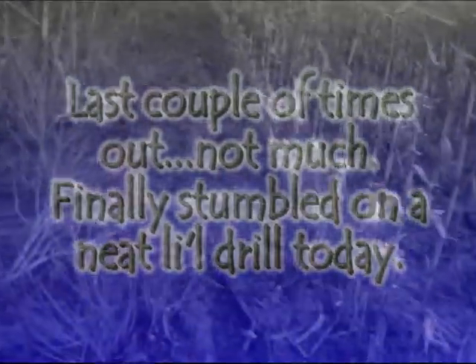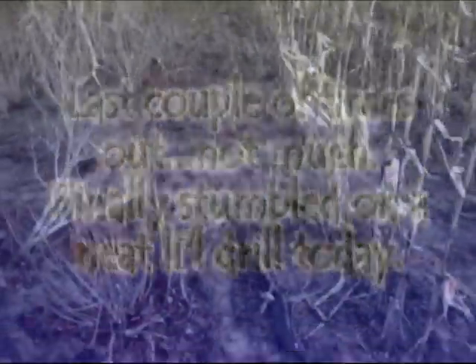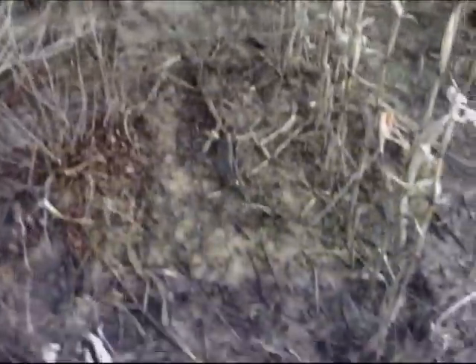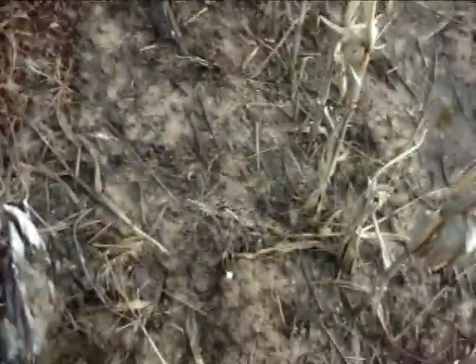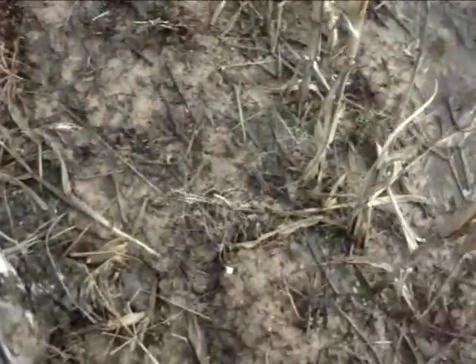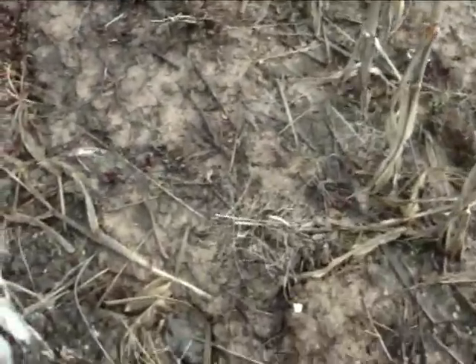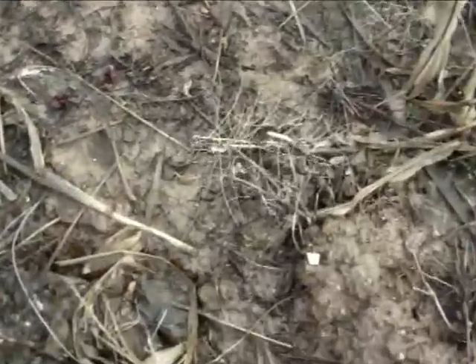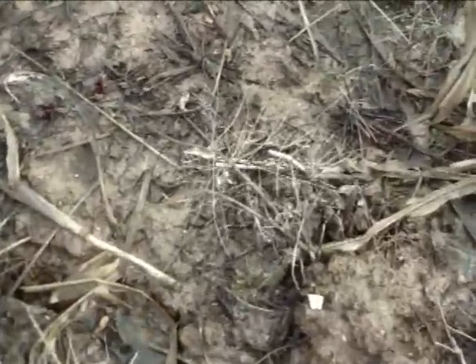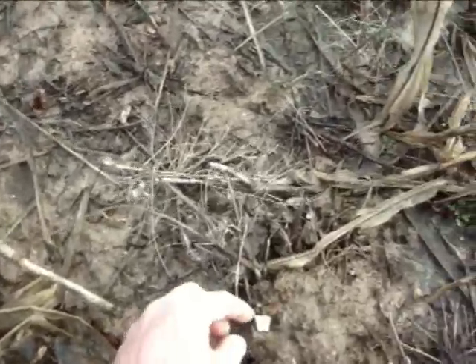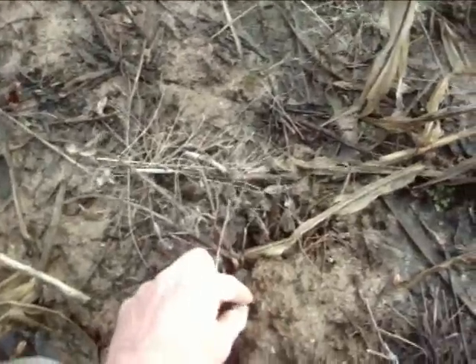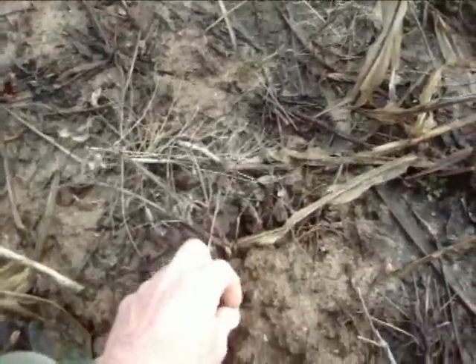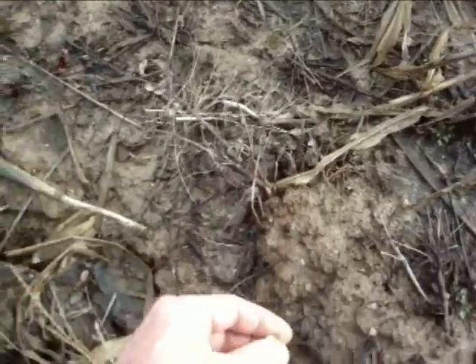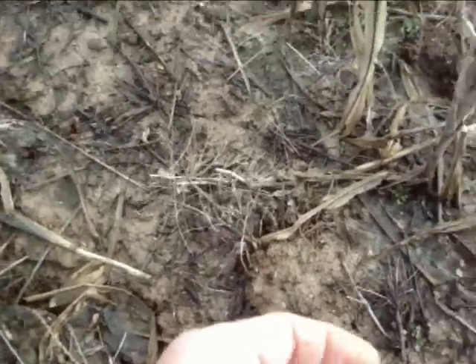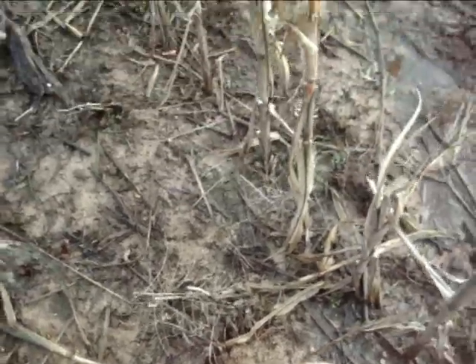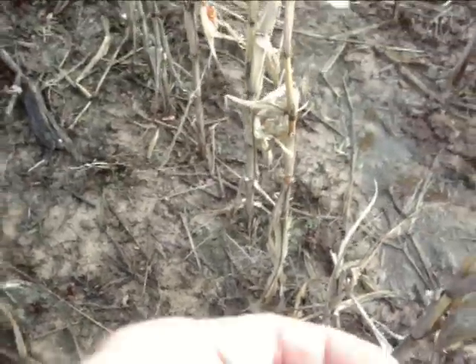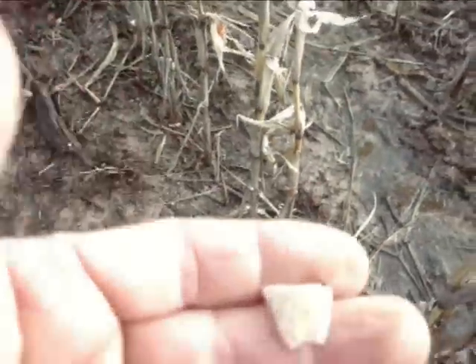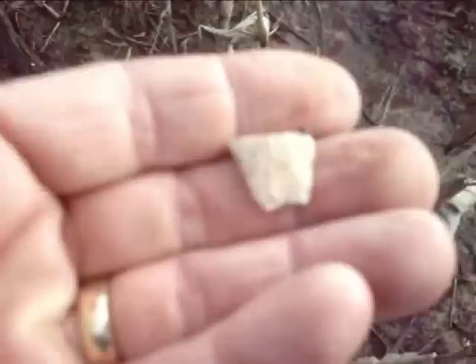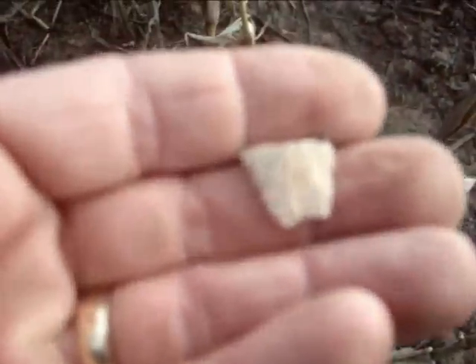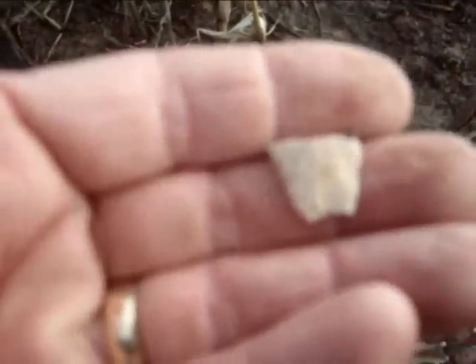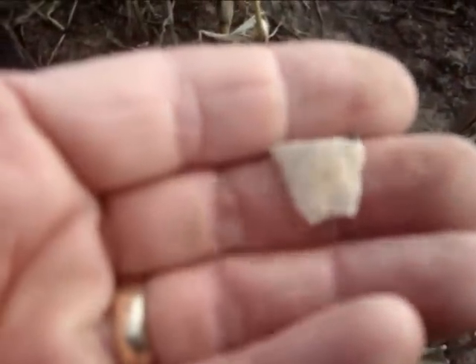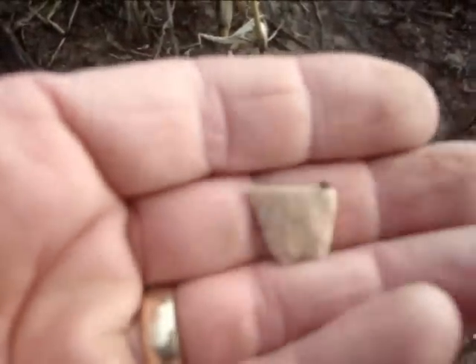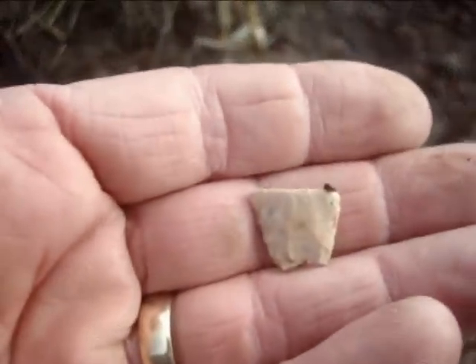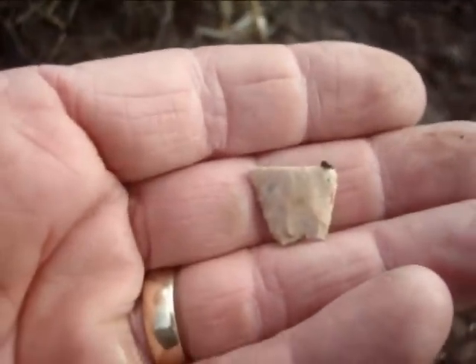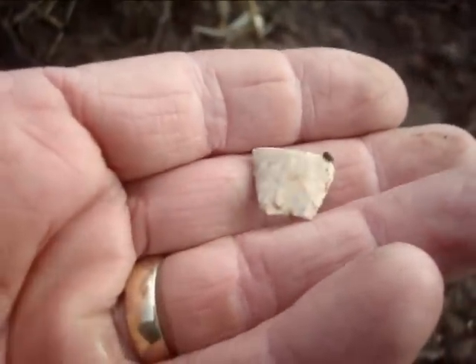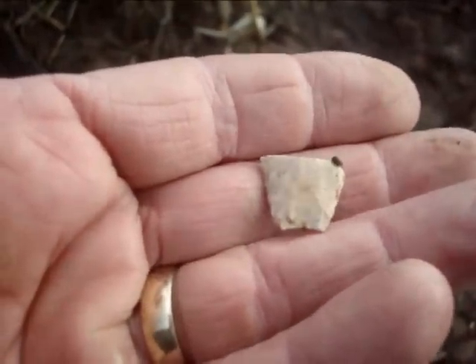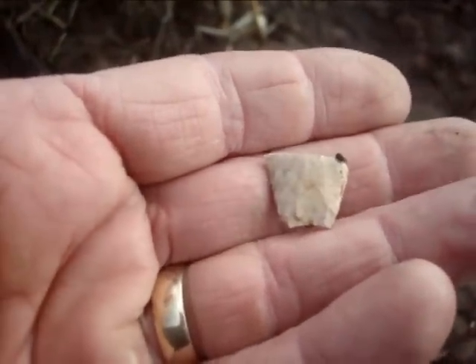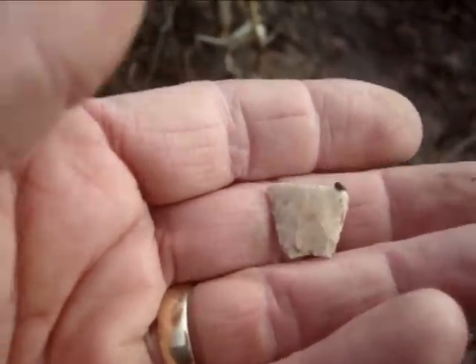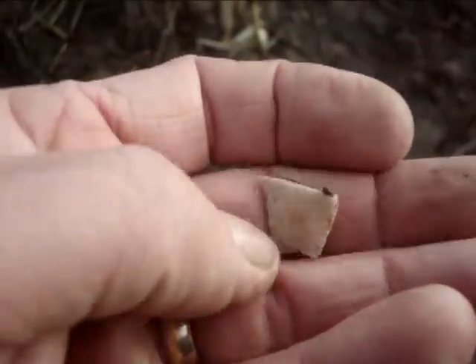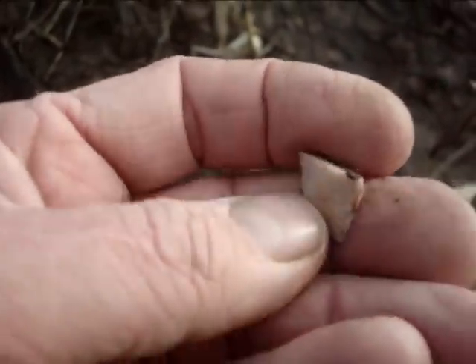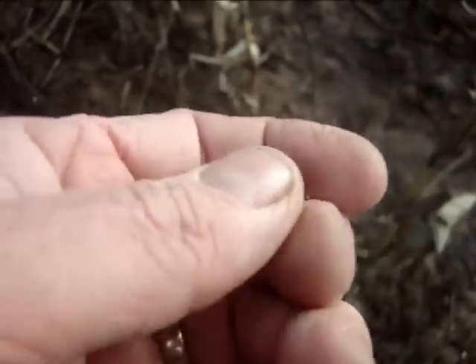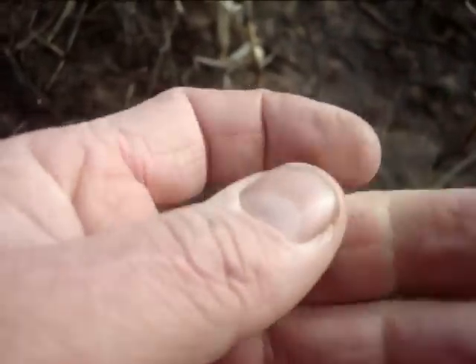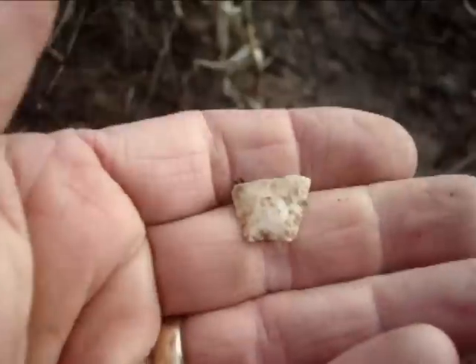To the outside edge of it here, got a little piece there — just the base of the Dixon. That's what it looks like, the stem.